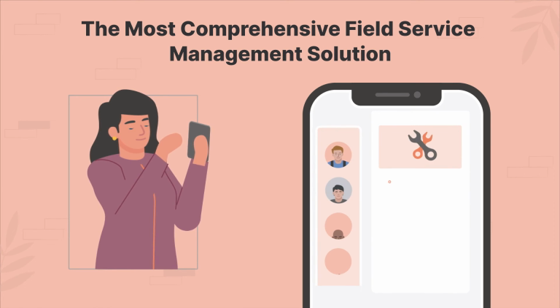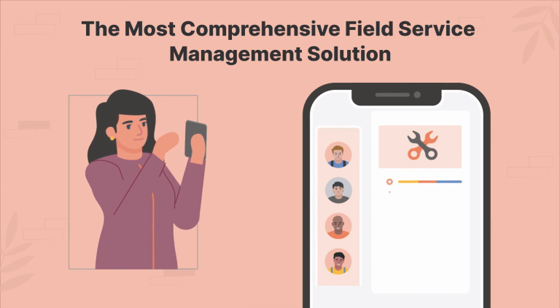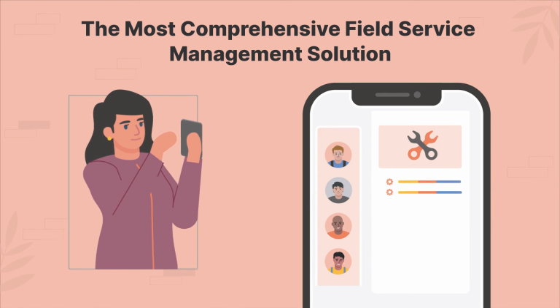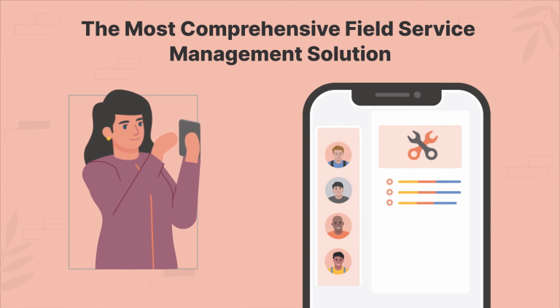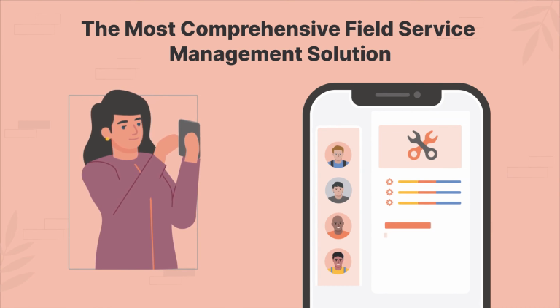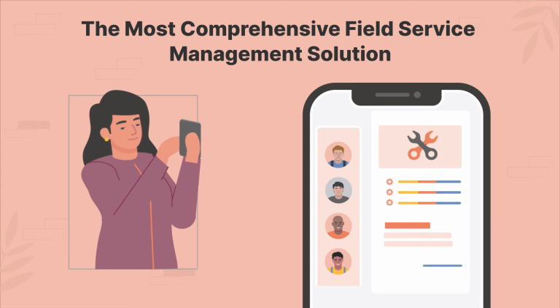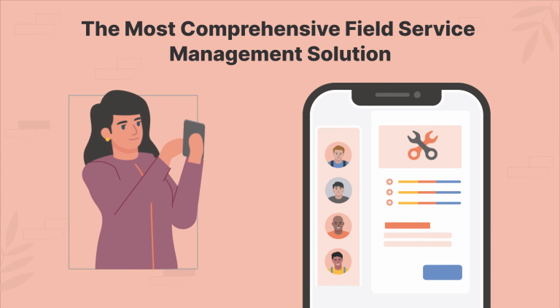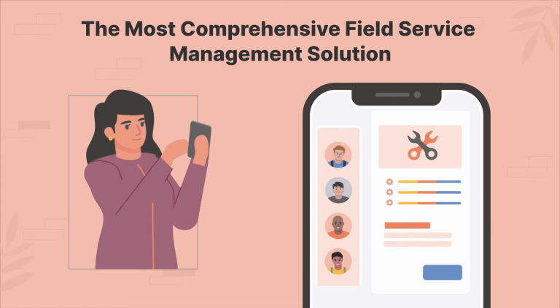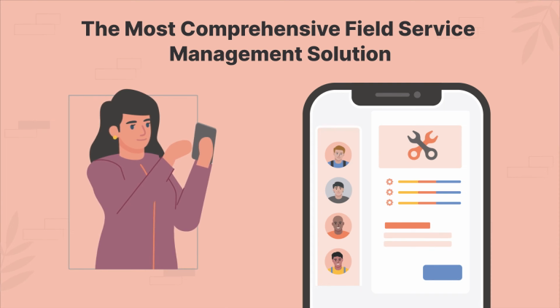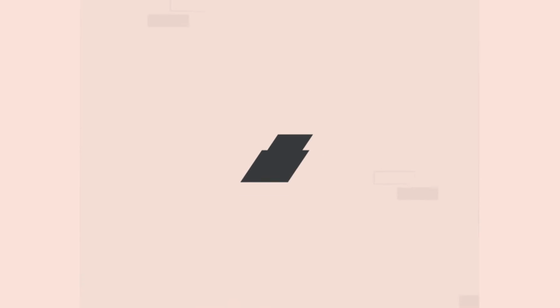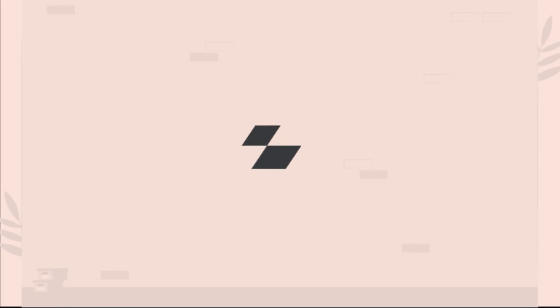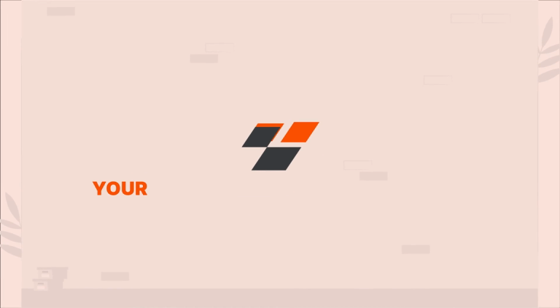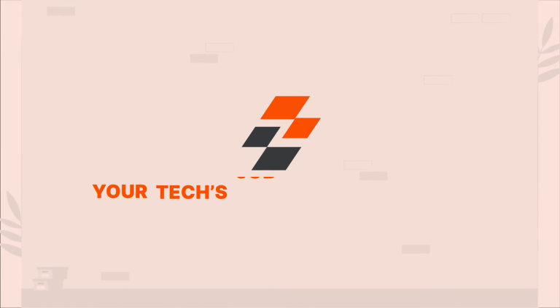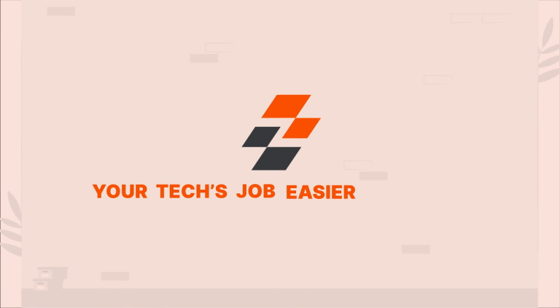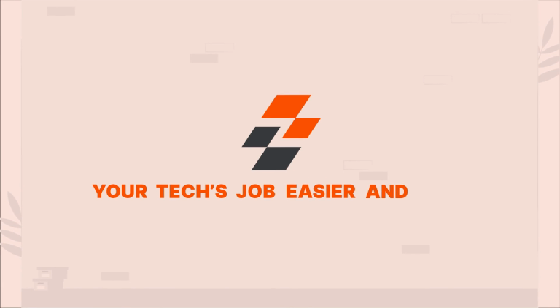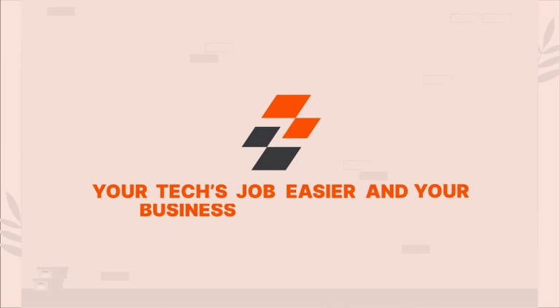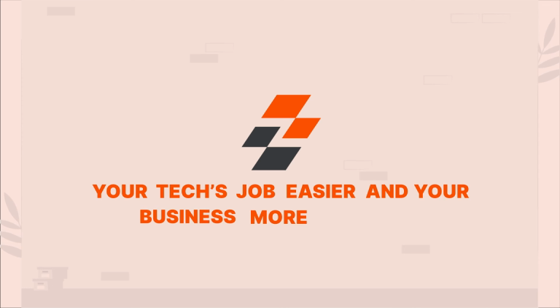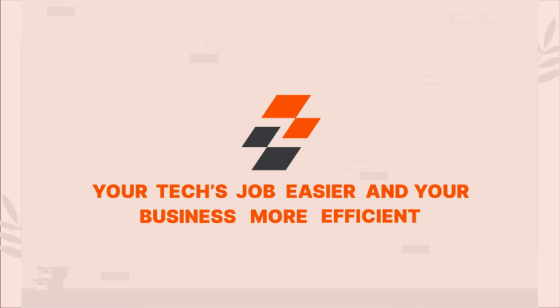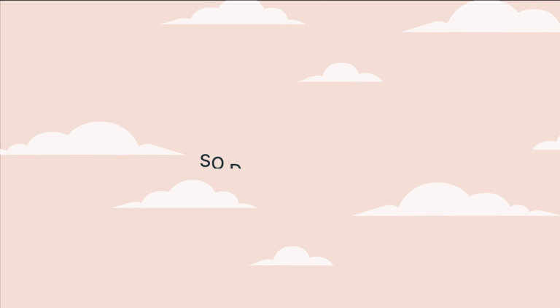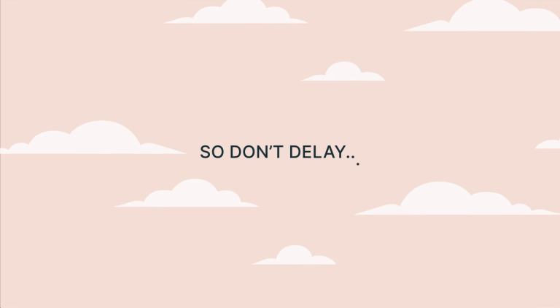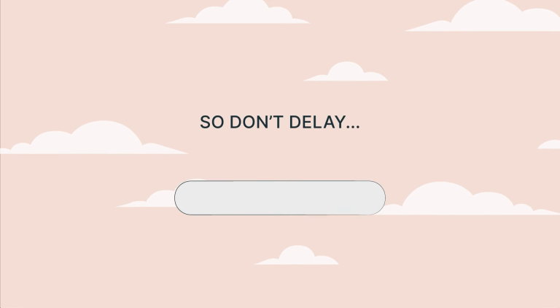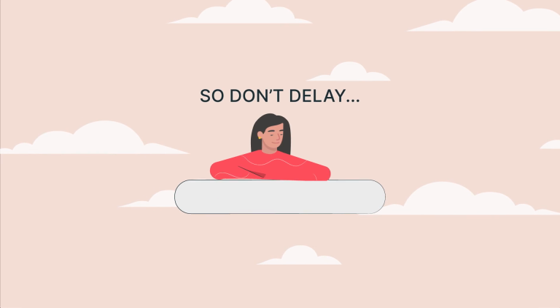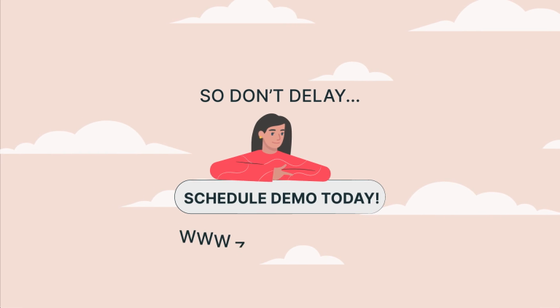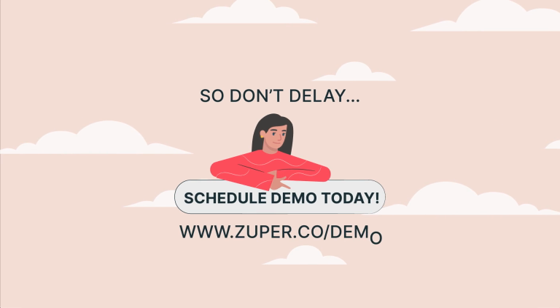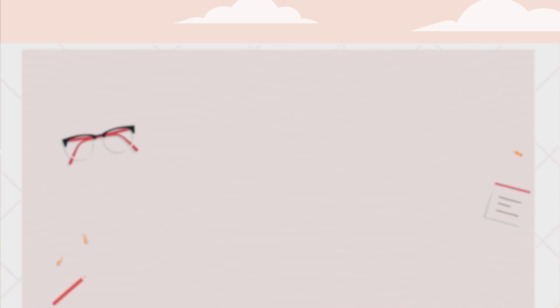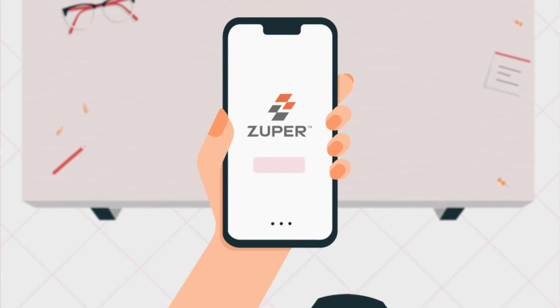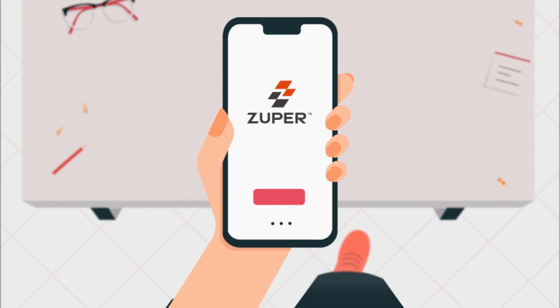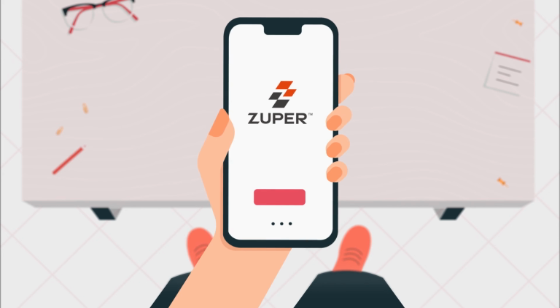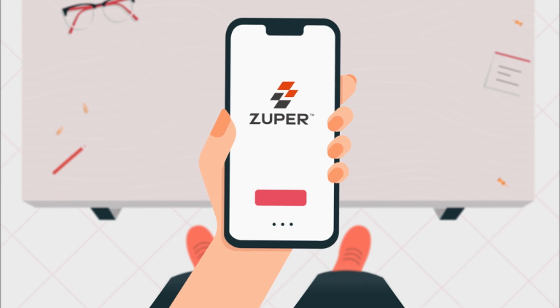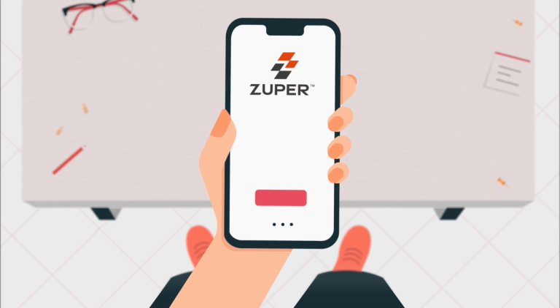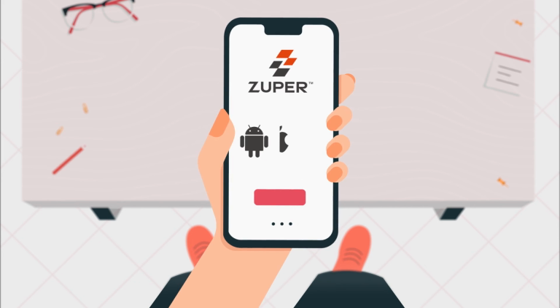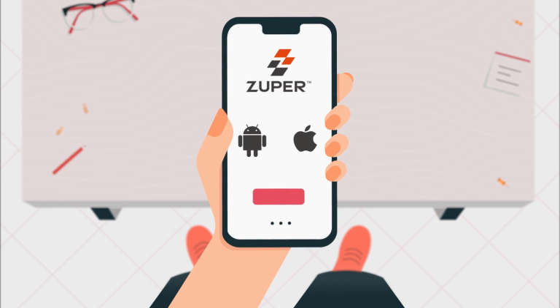With a mobile app experience that empowers your field techs in the most efficient way possible, Zuper makes your techs' job easier and your business more efficient. So don't delay — schedule a demo today and learn more about Zuper's mobile app for Android and iPhone.